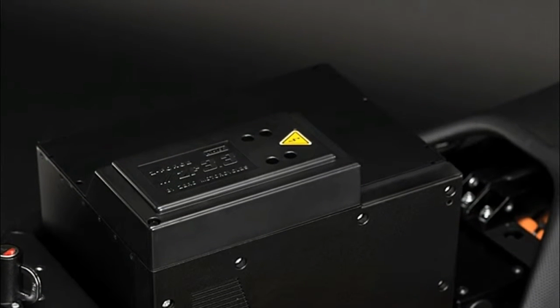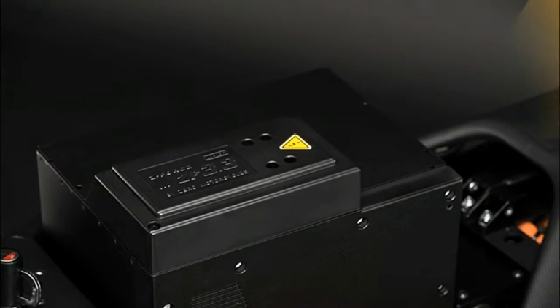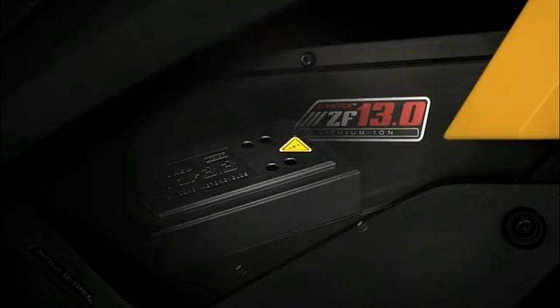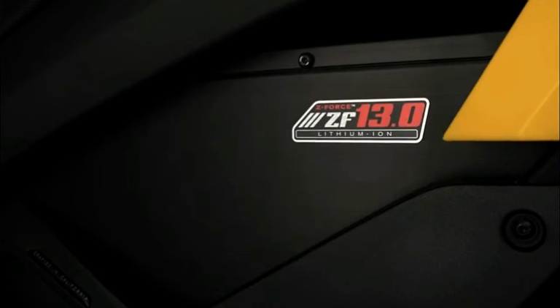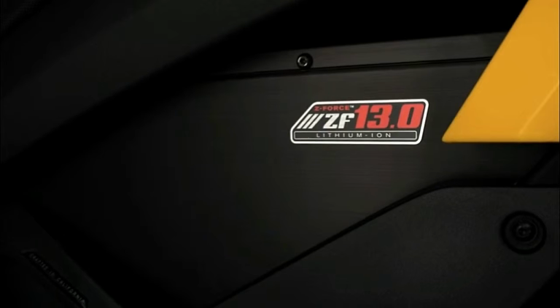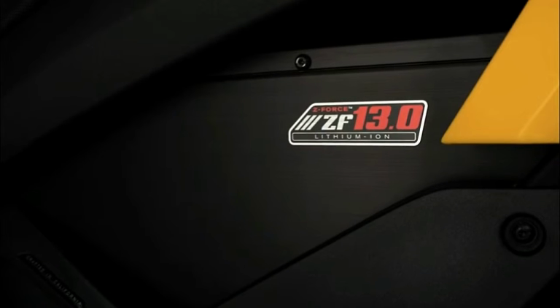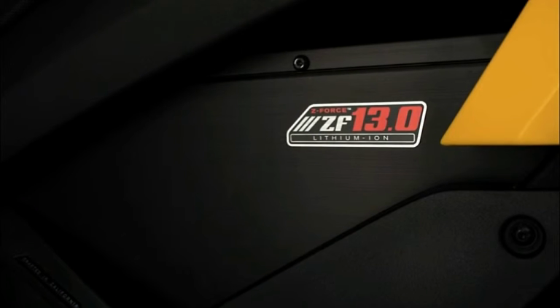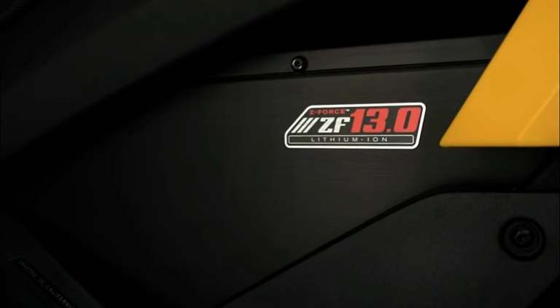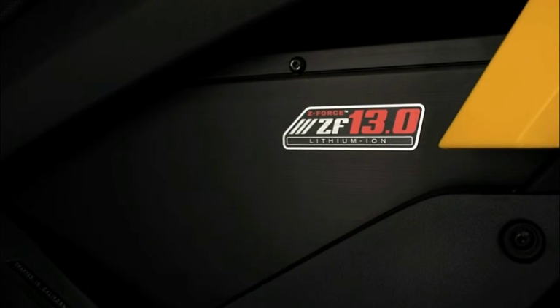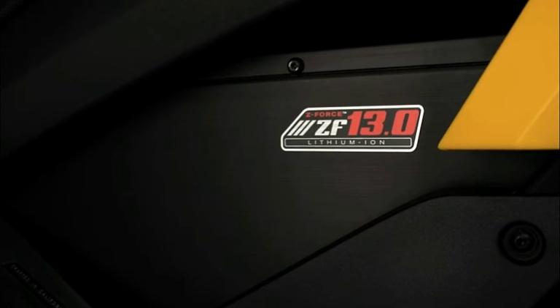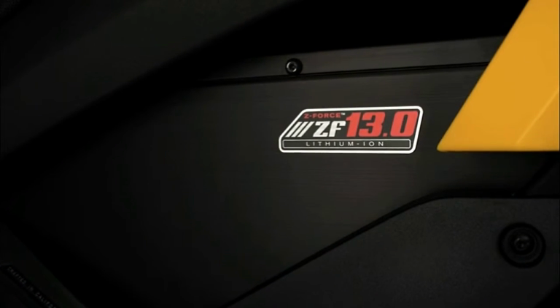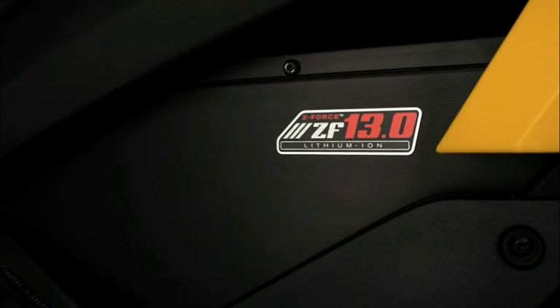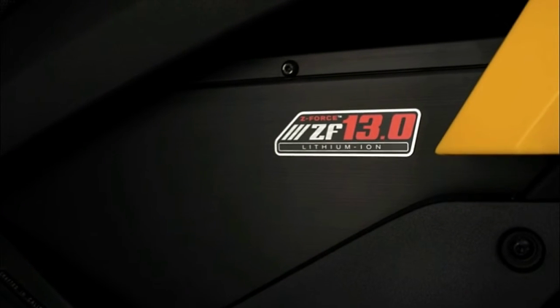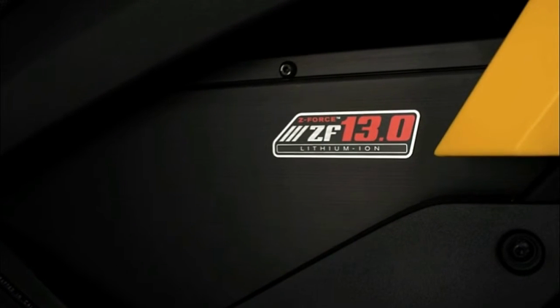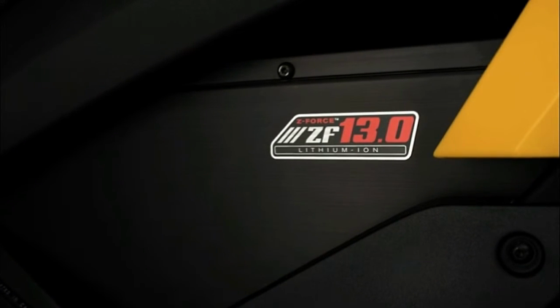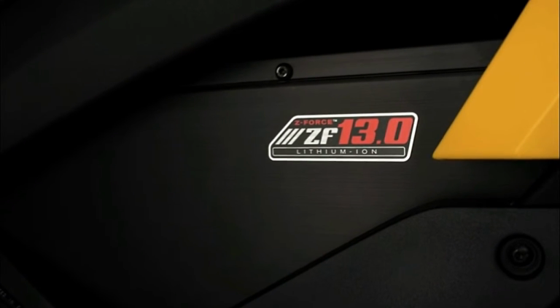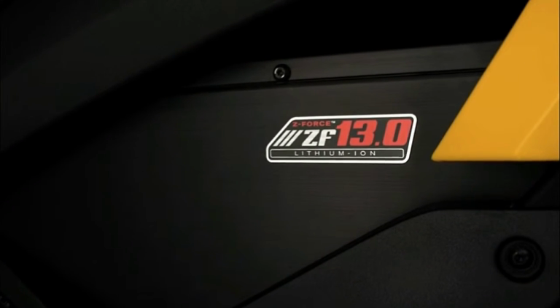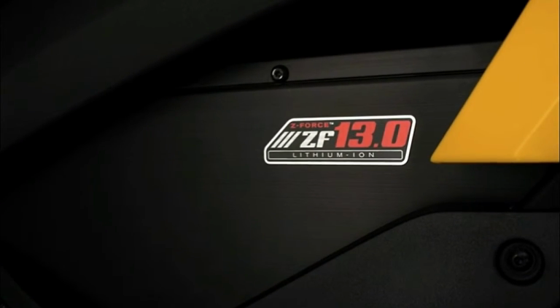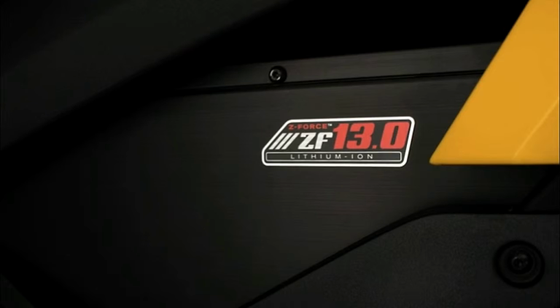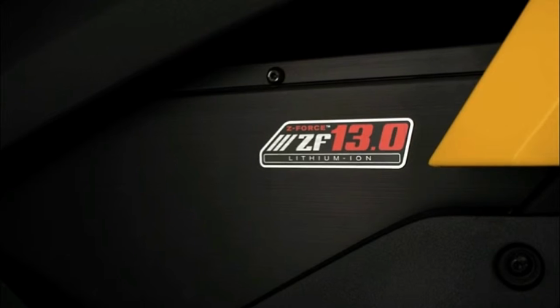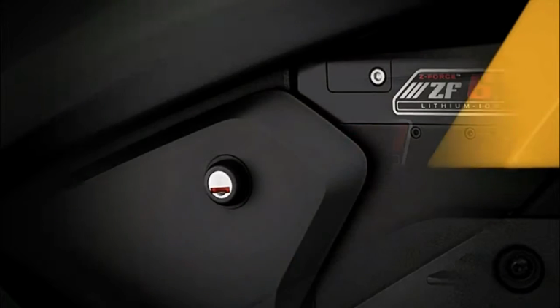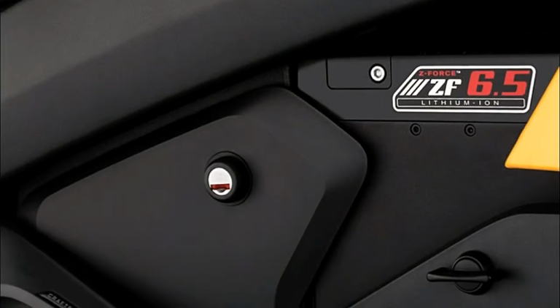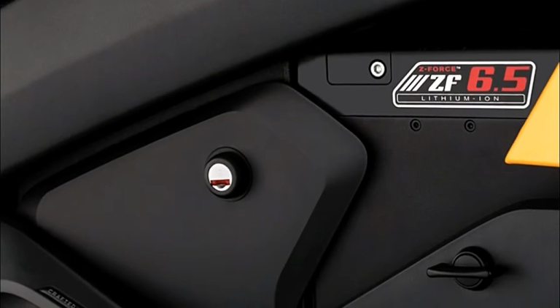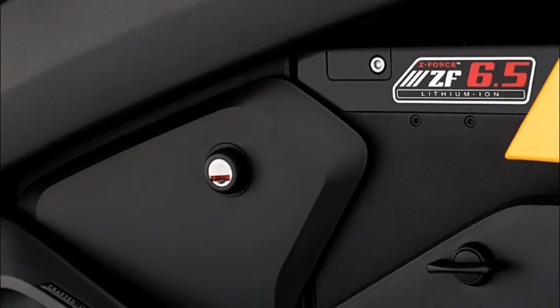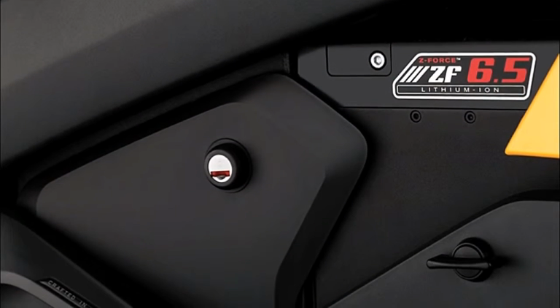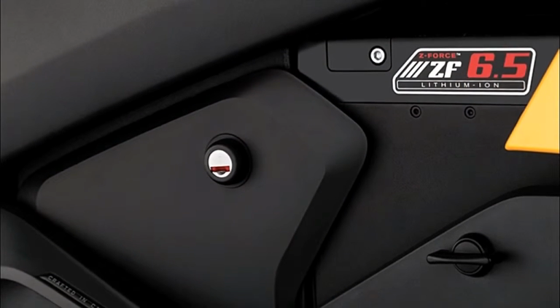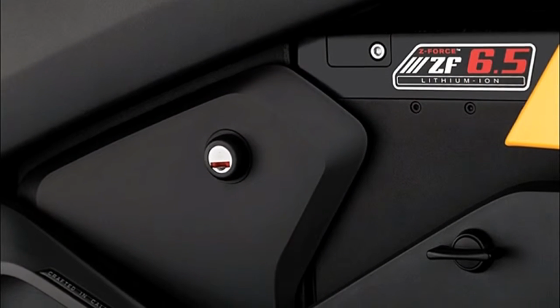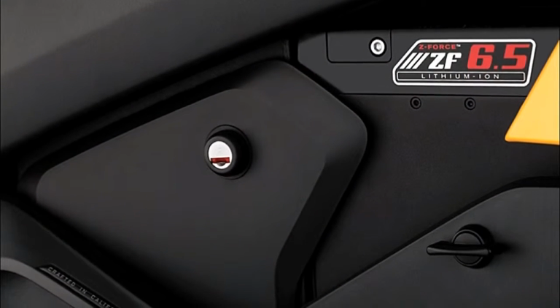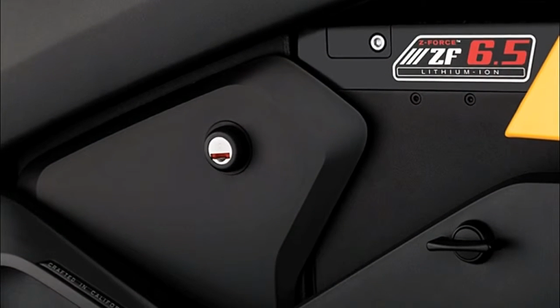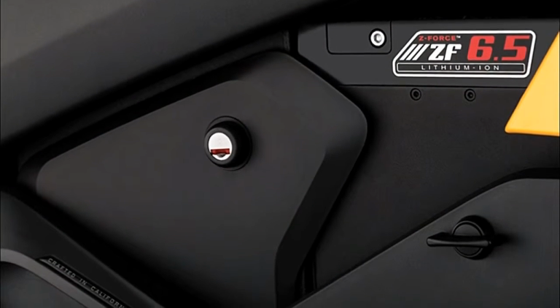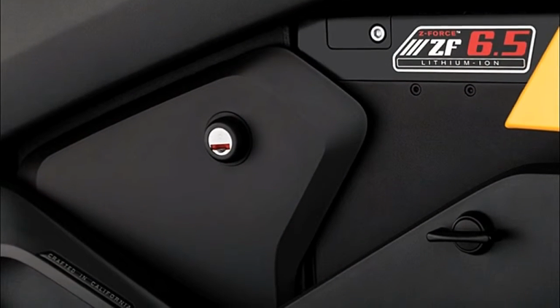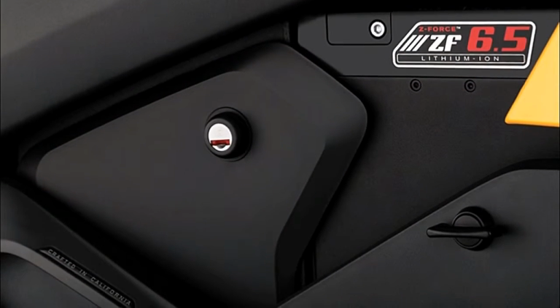The Zero S ZF7.2 uses a new 7.2 kWh battery pack that provides a maximum range of 89 miles, or about half that amount at a steady 70 mph. Zero S models can be optioned with packs as large as 16.6 kWh.